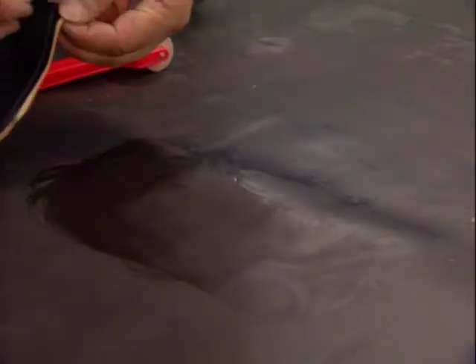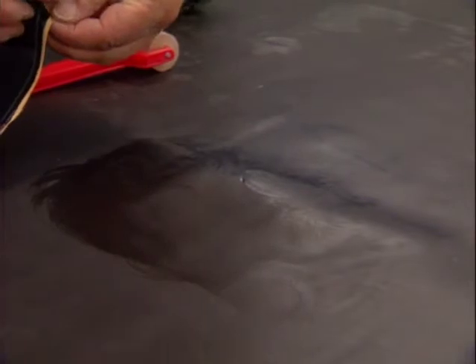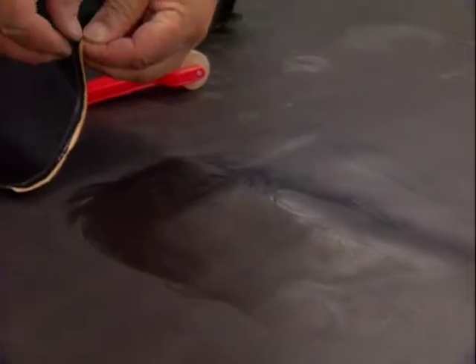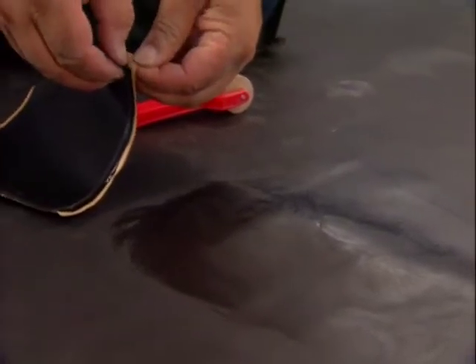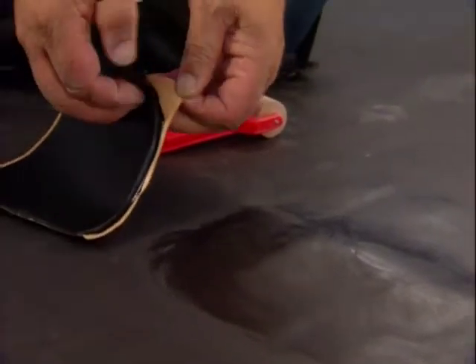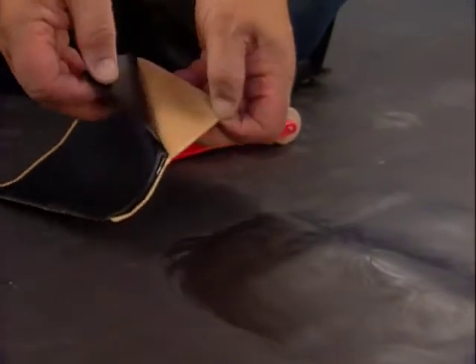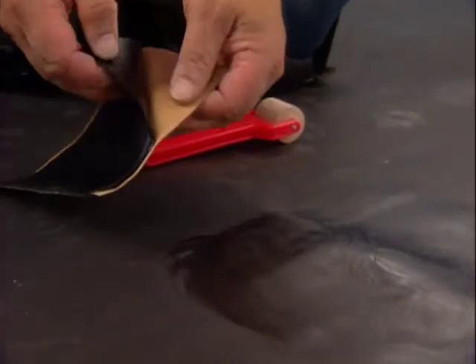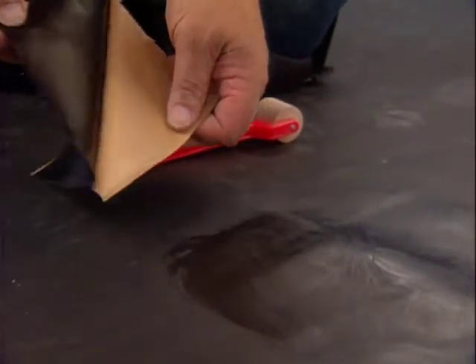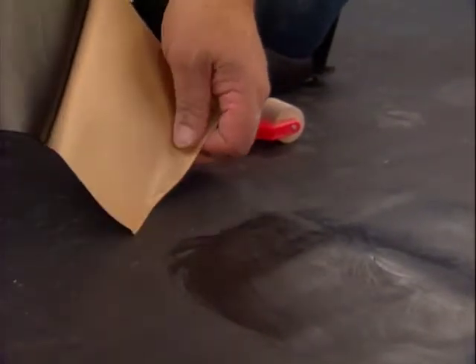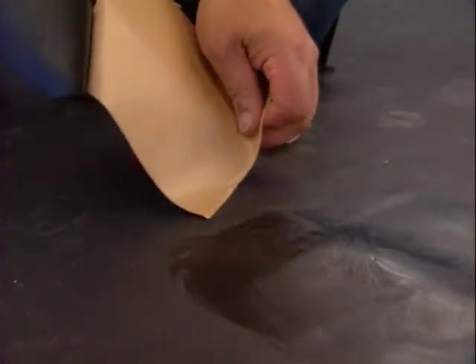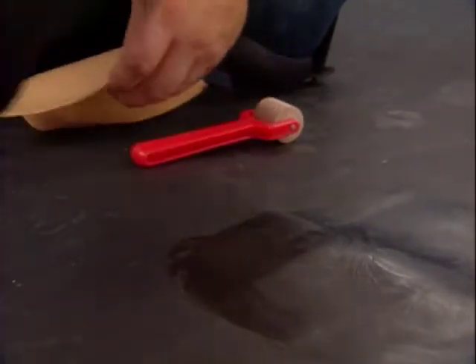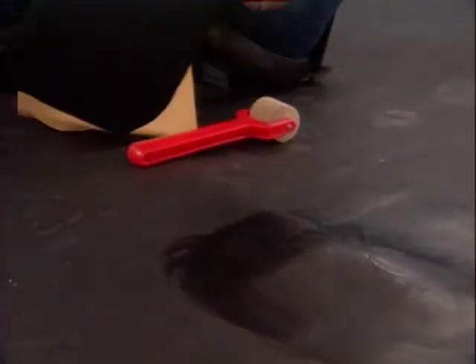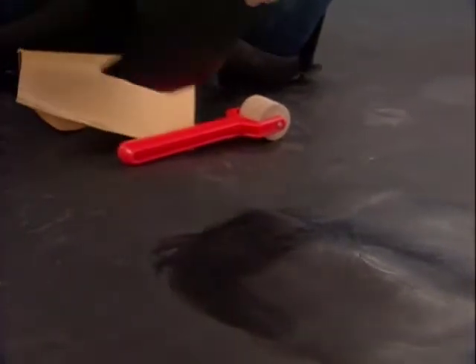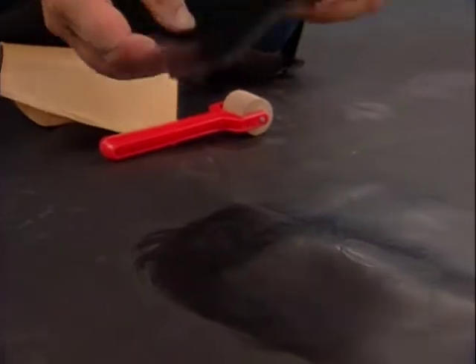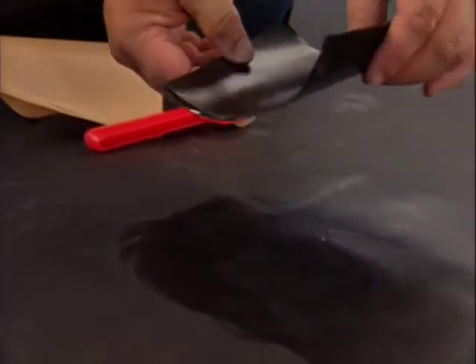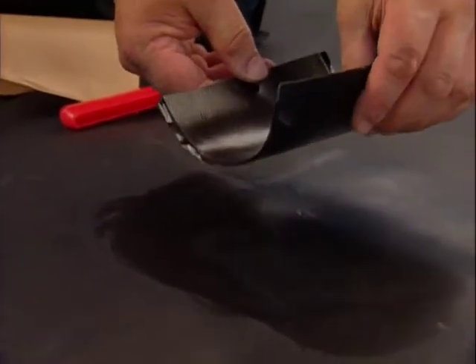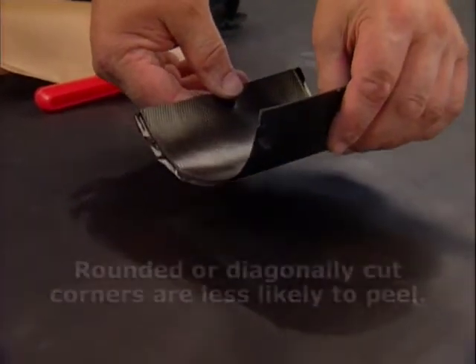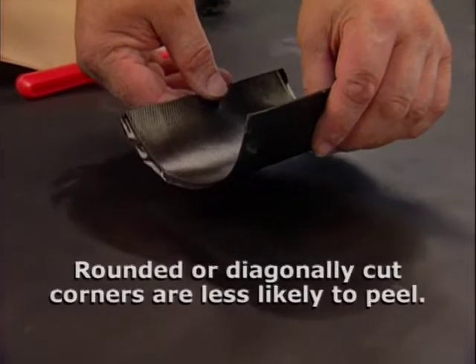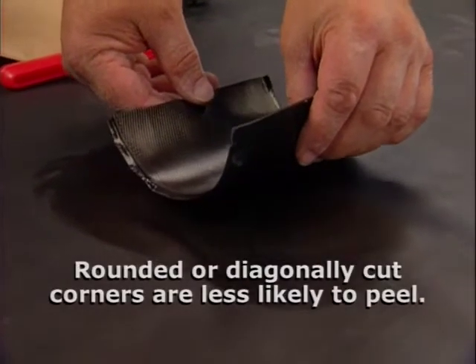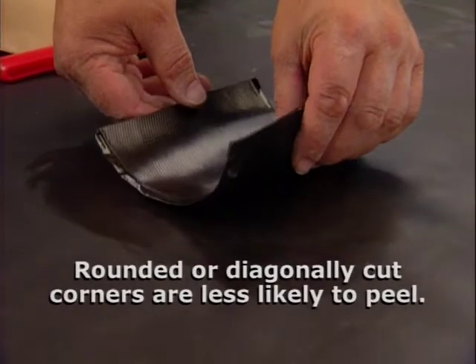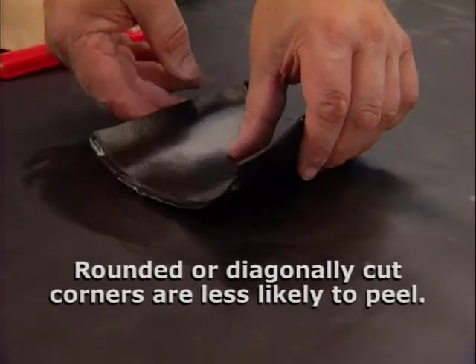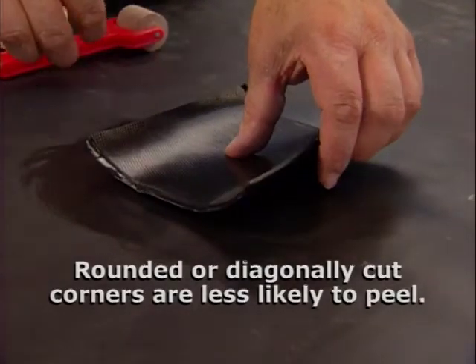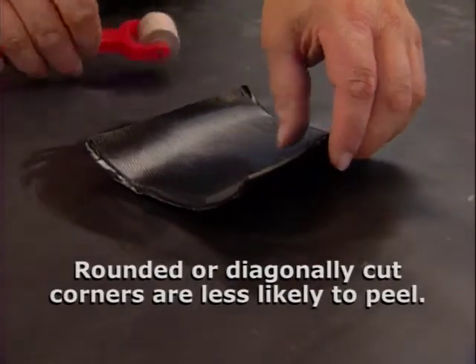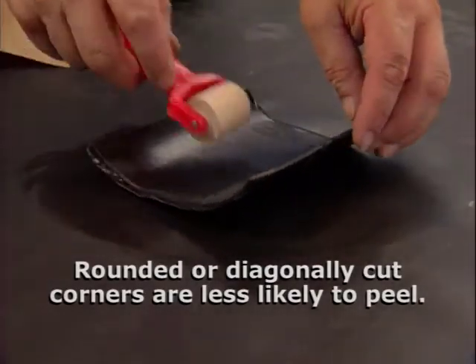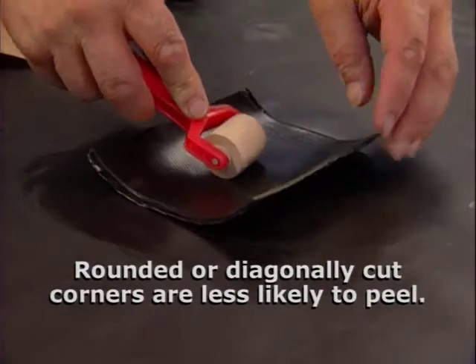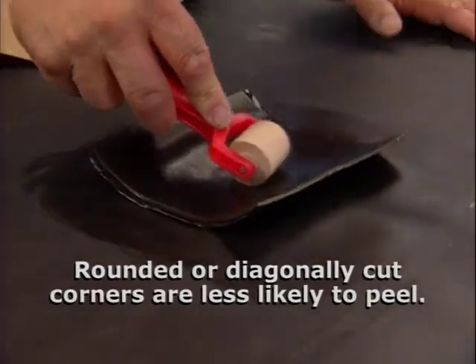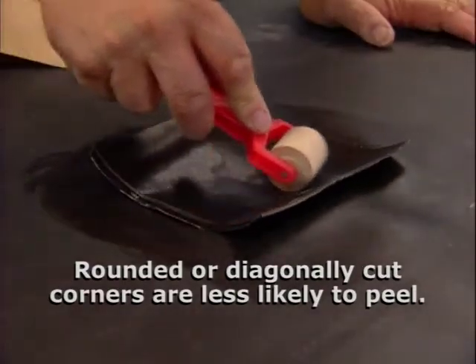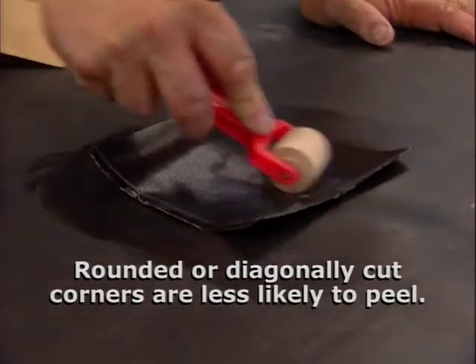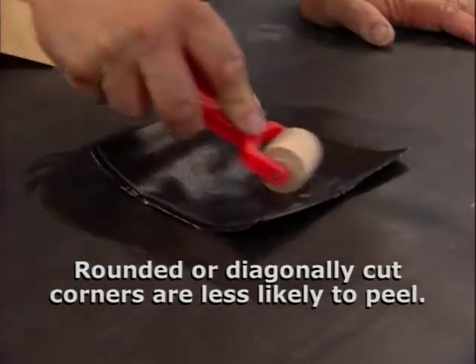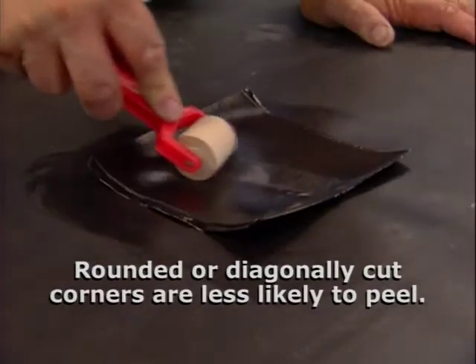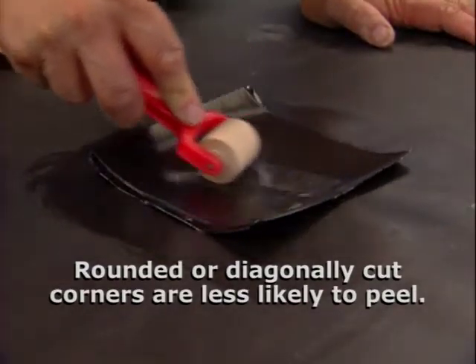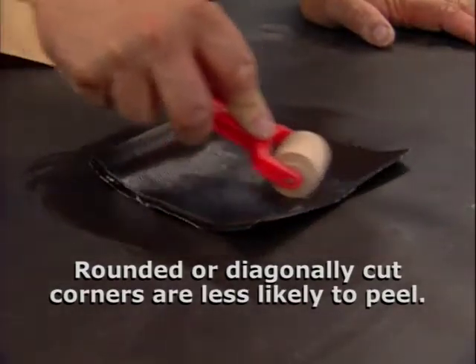Install the quick seam patch by peeling away the release paper and placing the patch over the damaged area of the liner. Roll the patch evenly over the area to be repaired in order to properly mate the patch and liner together.